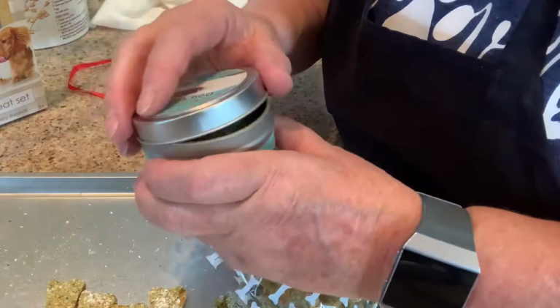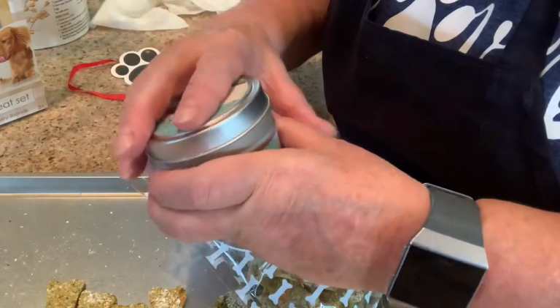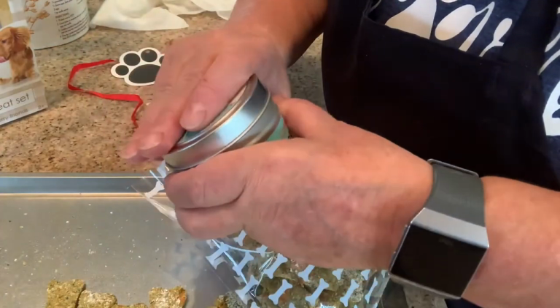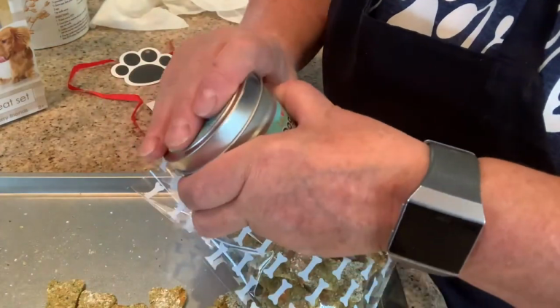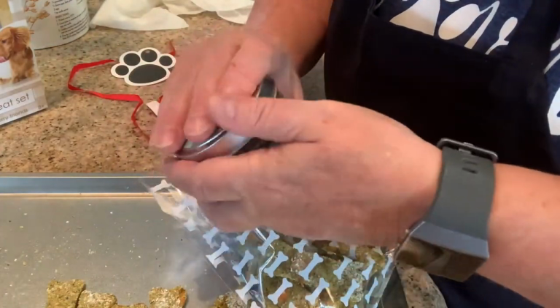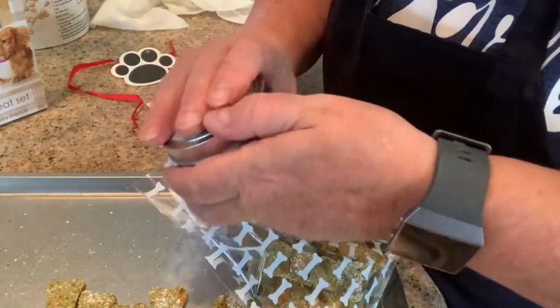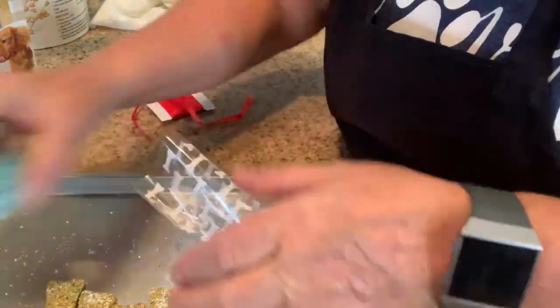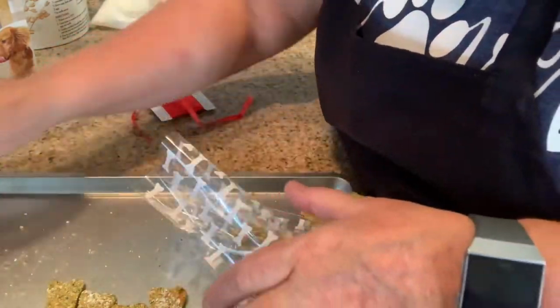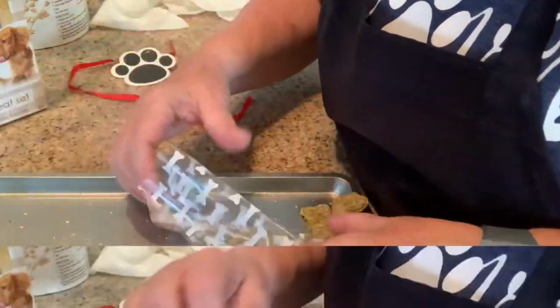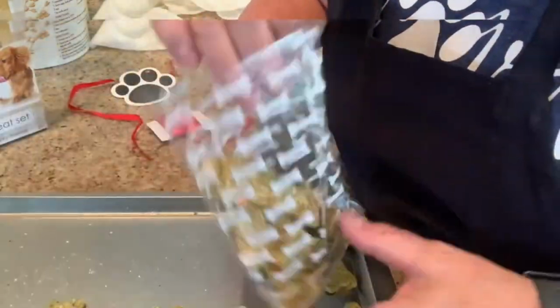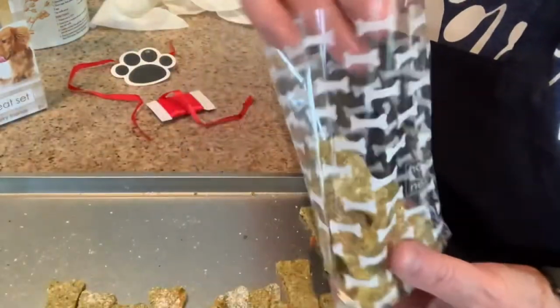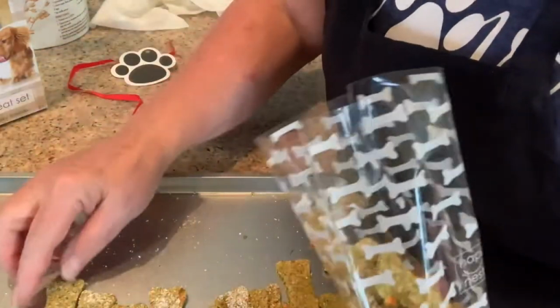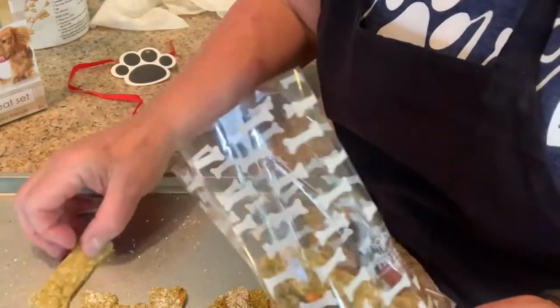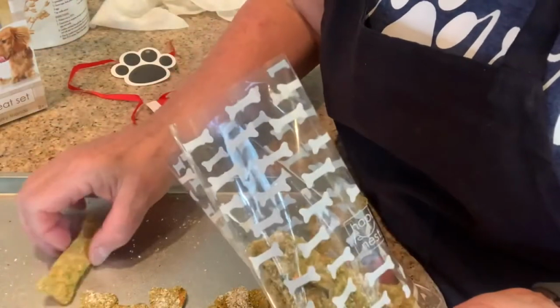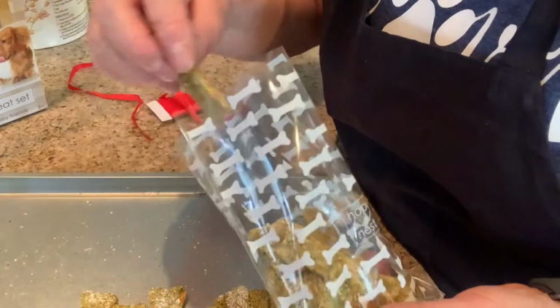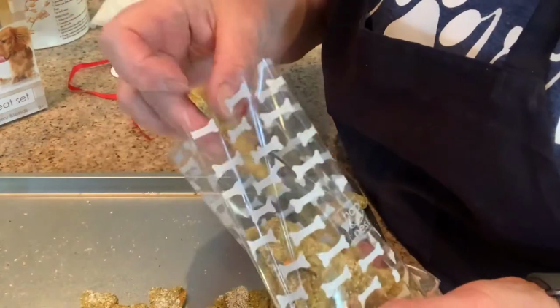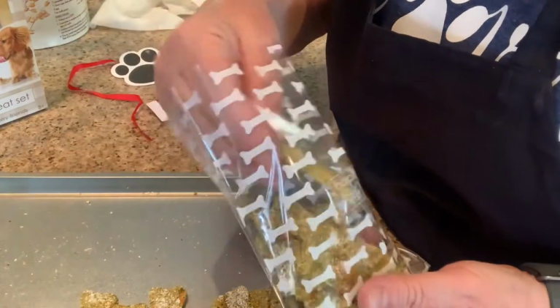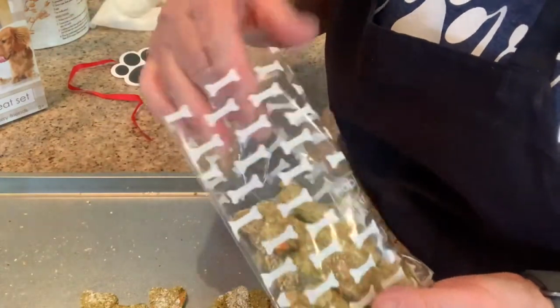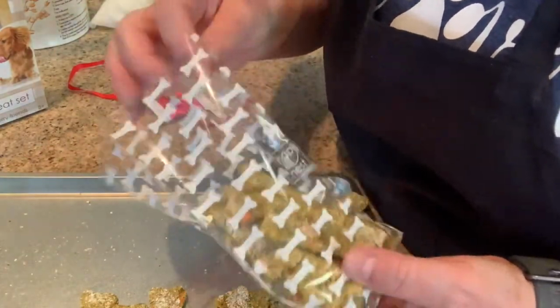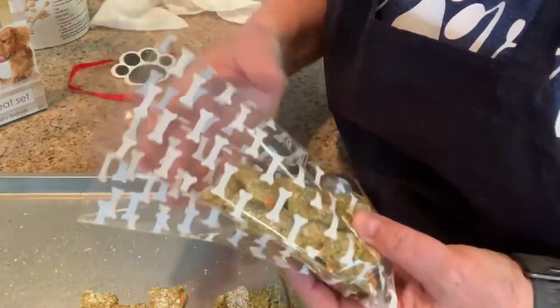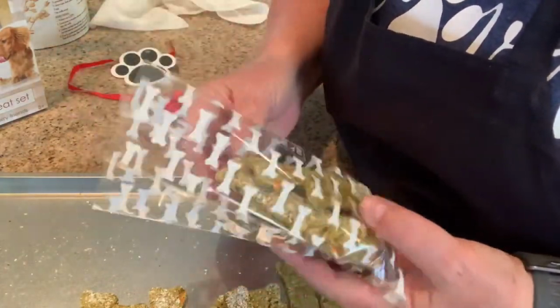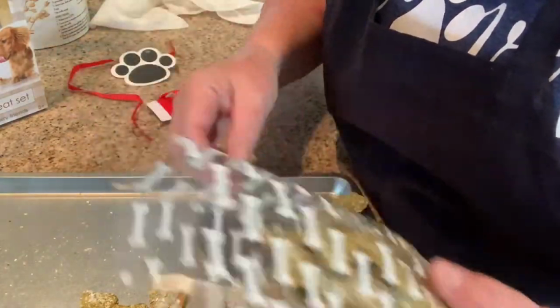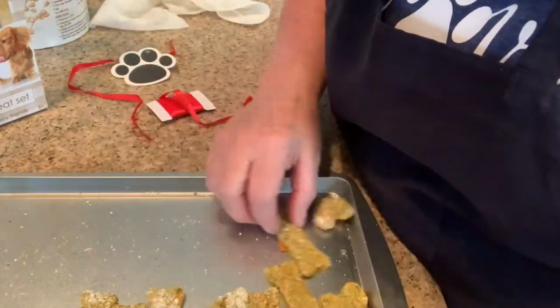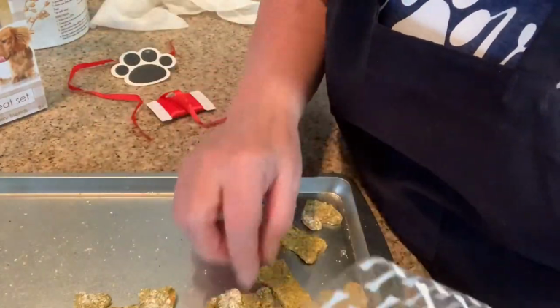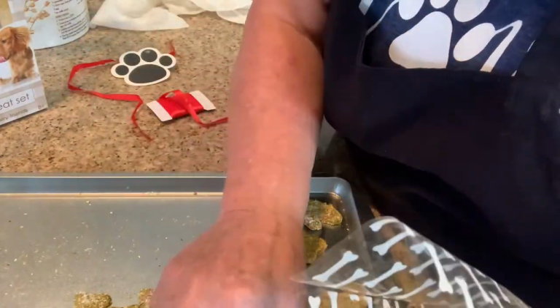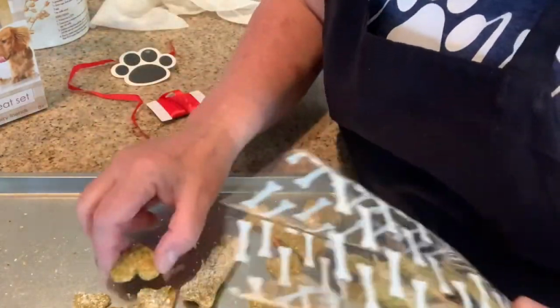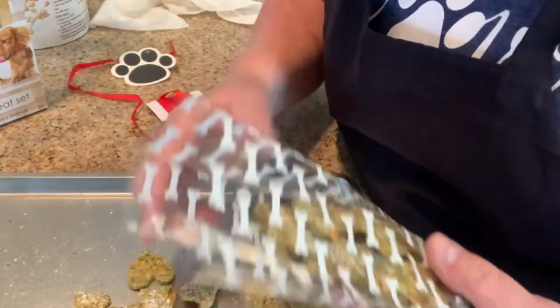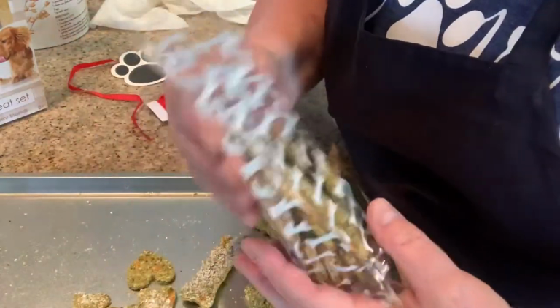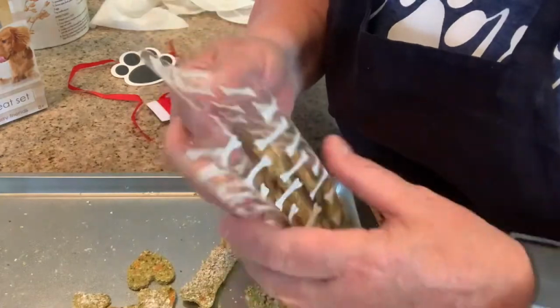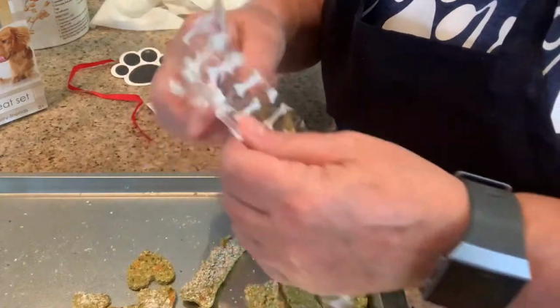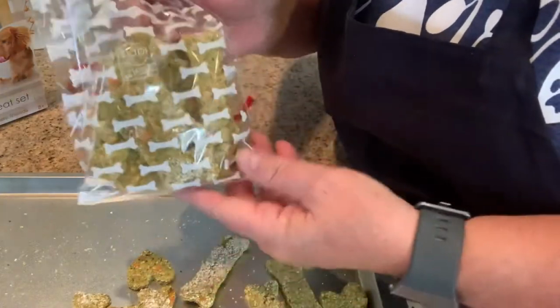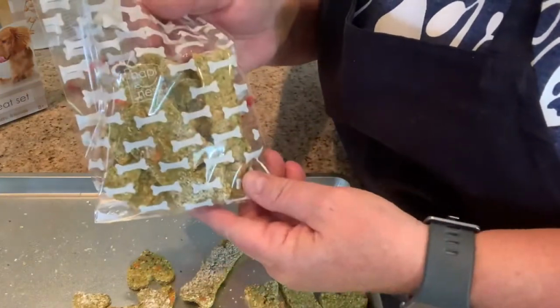Why would you want to give them store-bought treats when you can make them yourself? This took me about an hour. It really wasn't that hard at all, and they absolutely loved them. So try these.